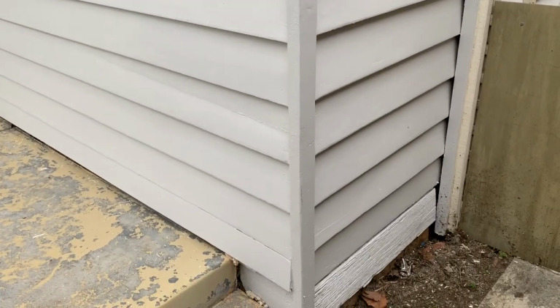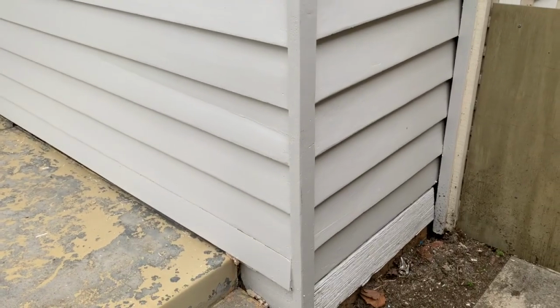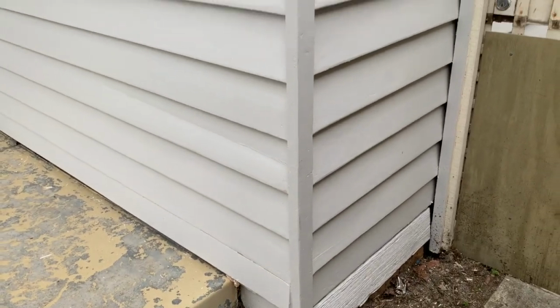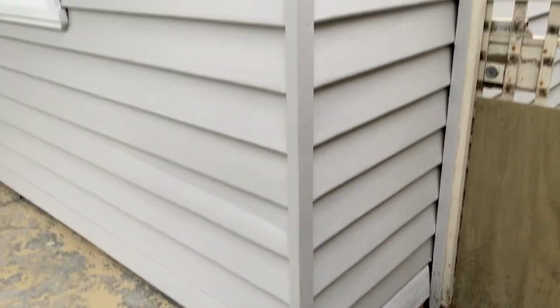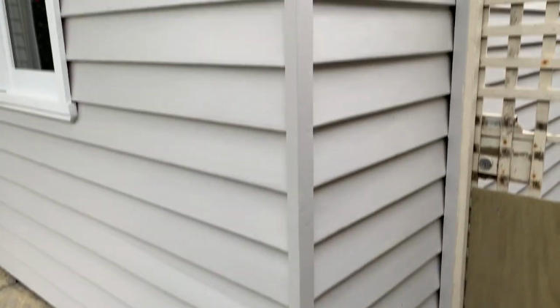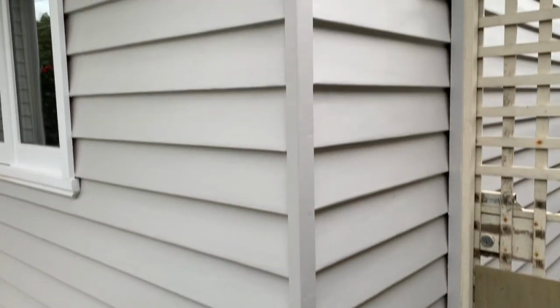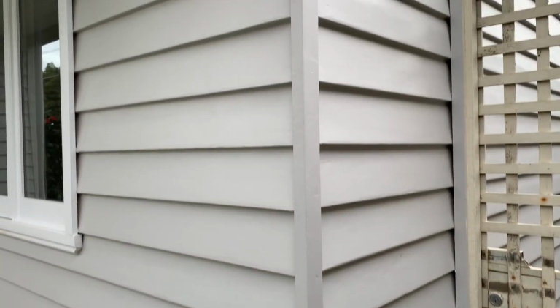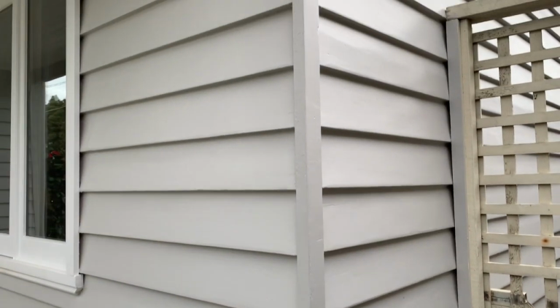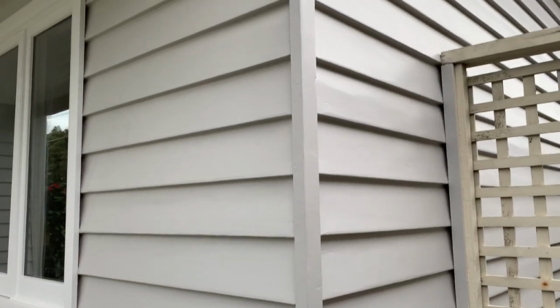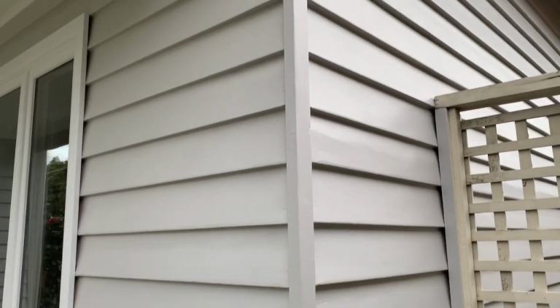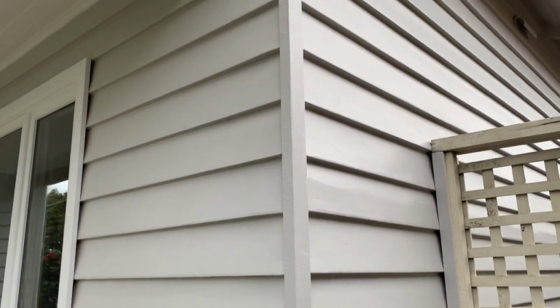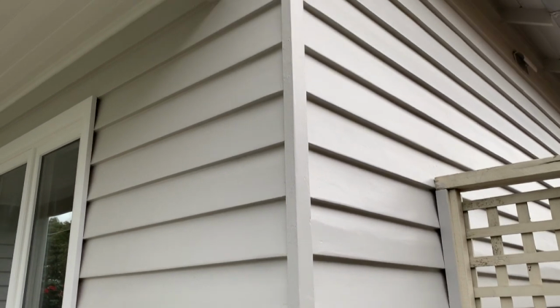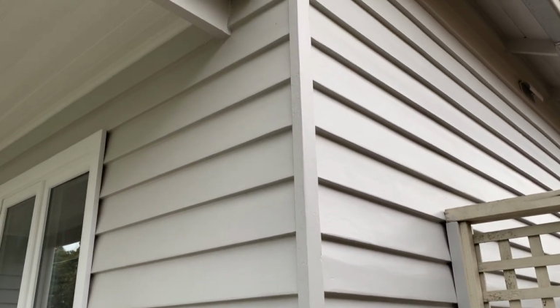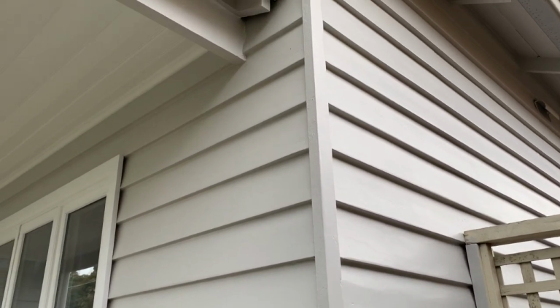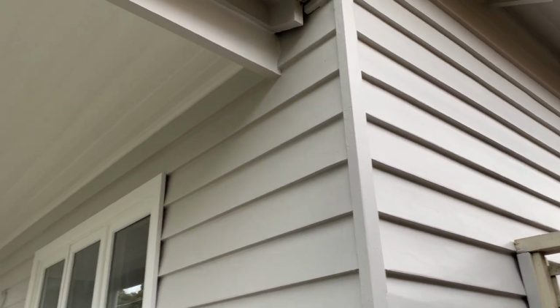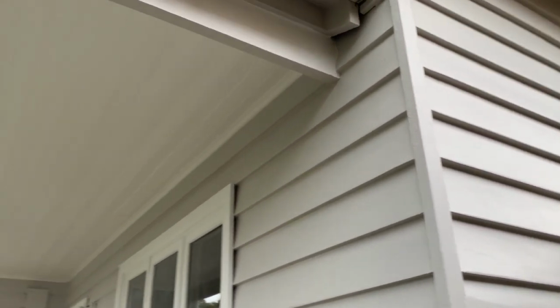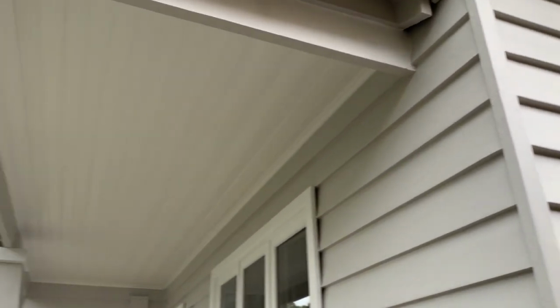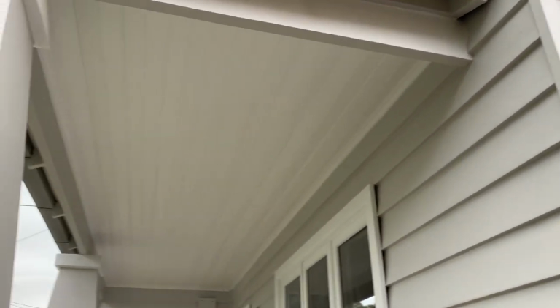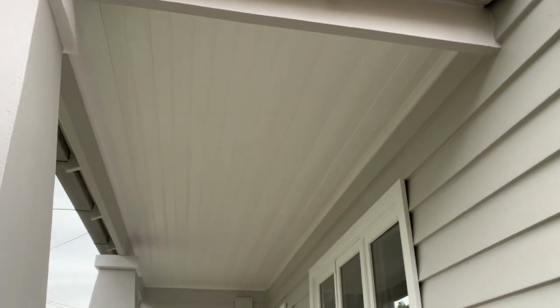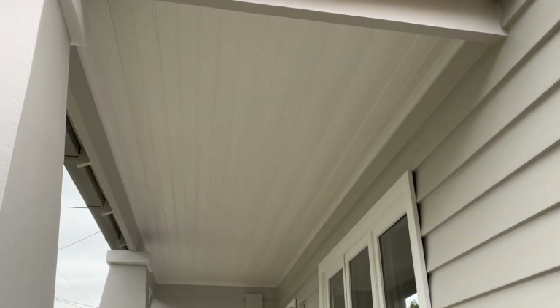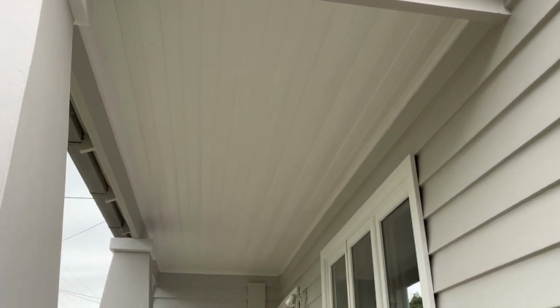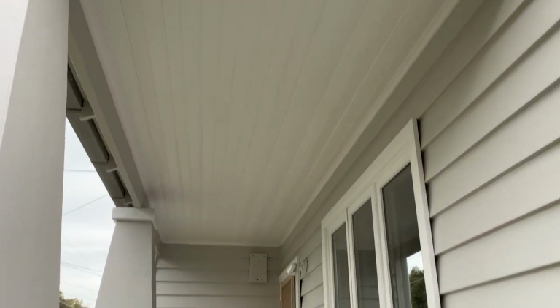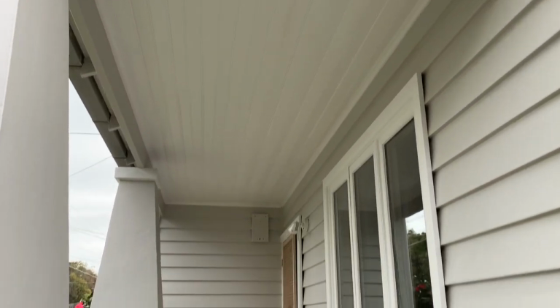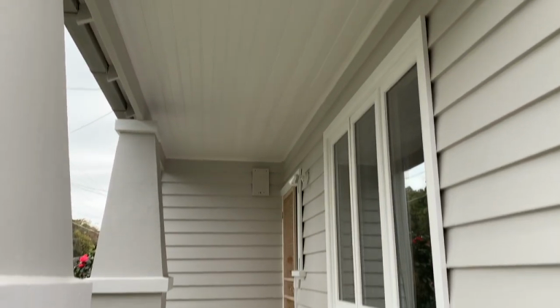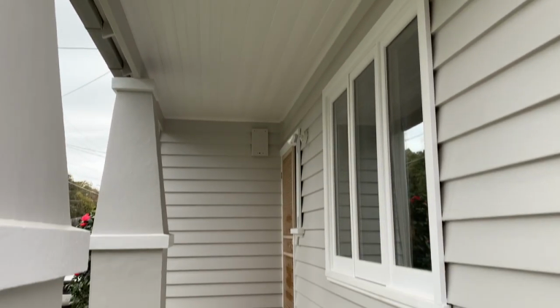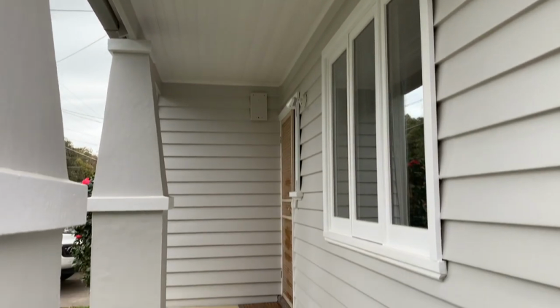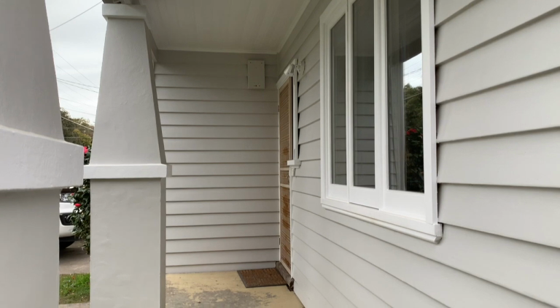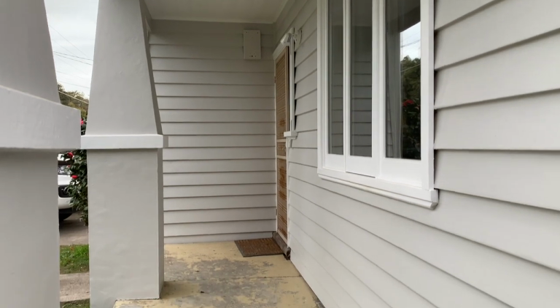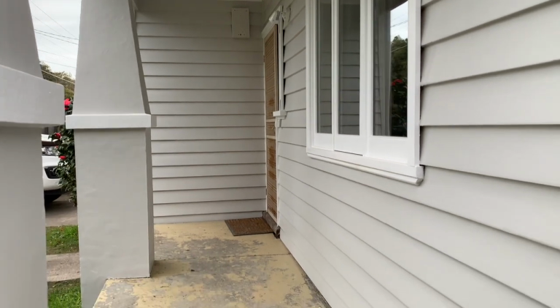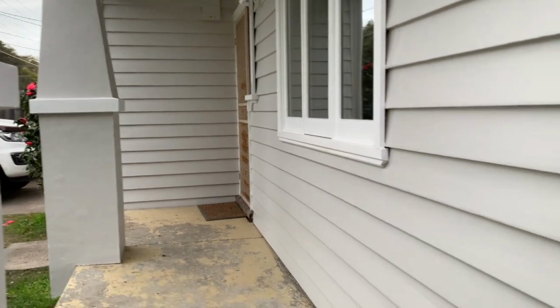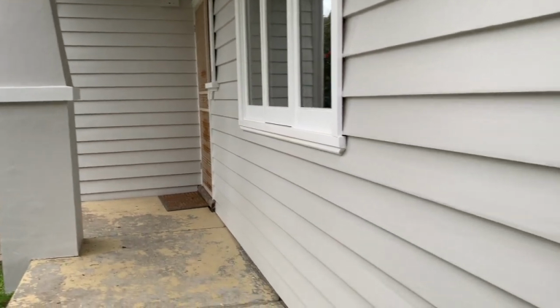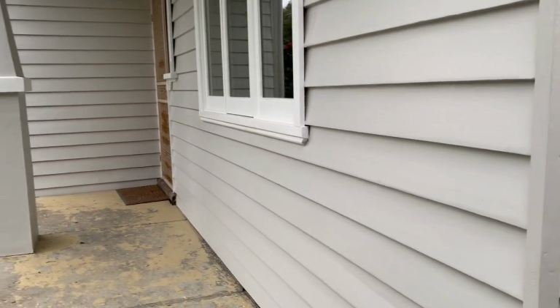All the rotten weatherboards have been removed. All the gaps and cracks have been filled, especially in those areas where the joins are, so that there is no water penetration.